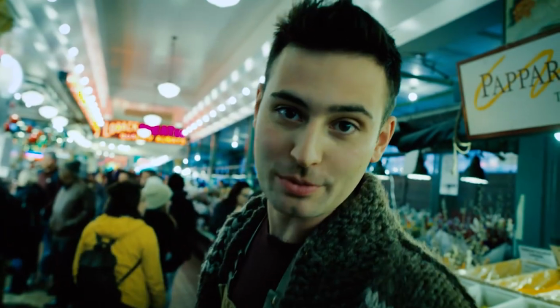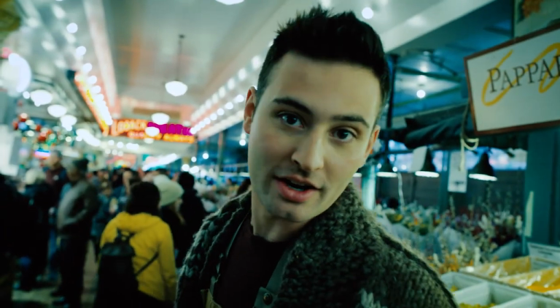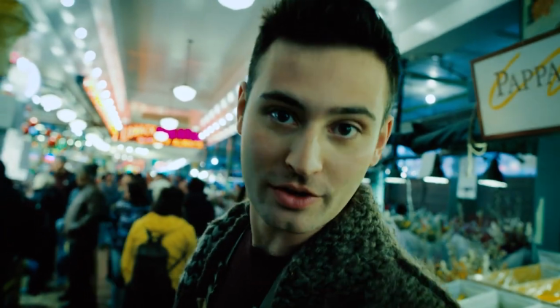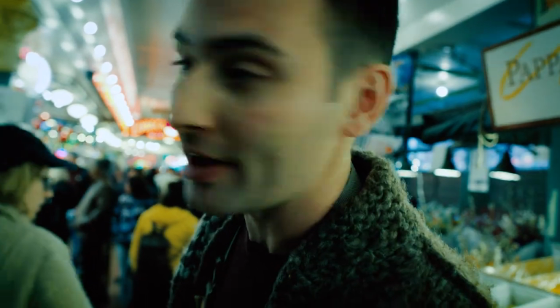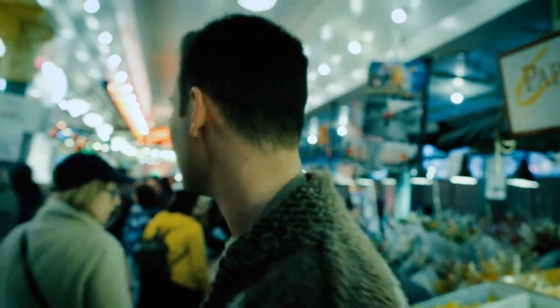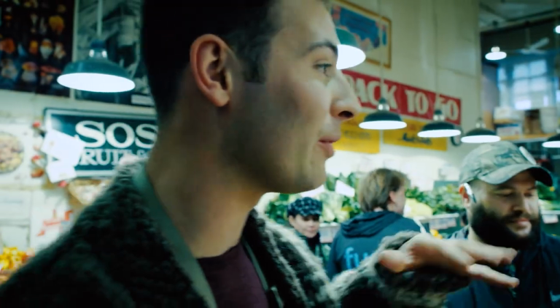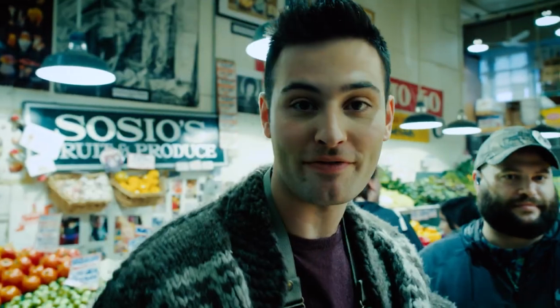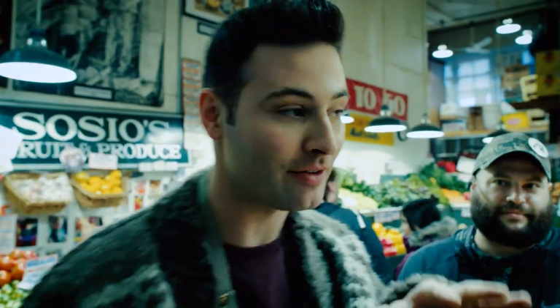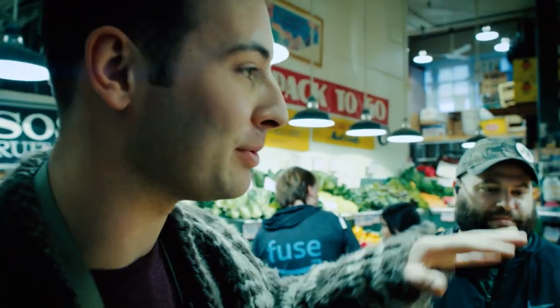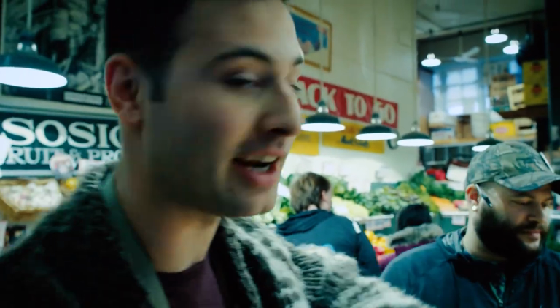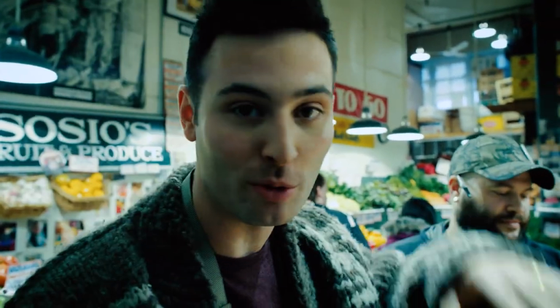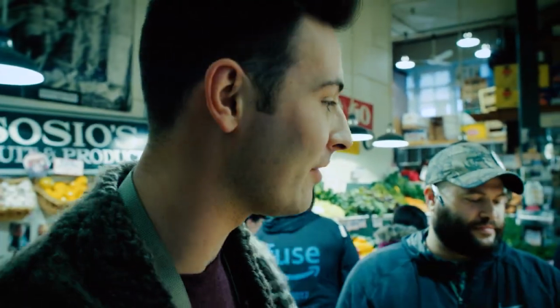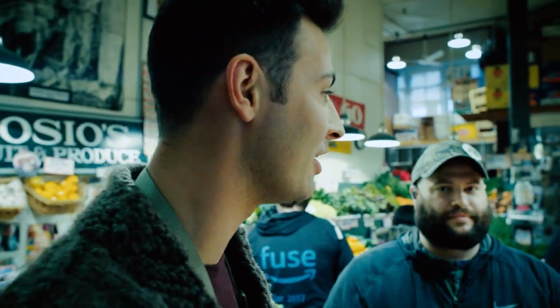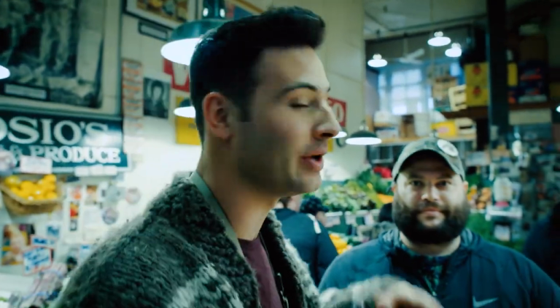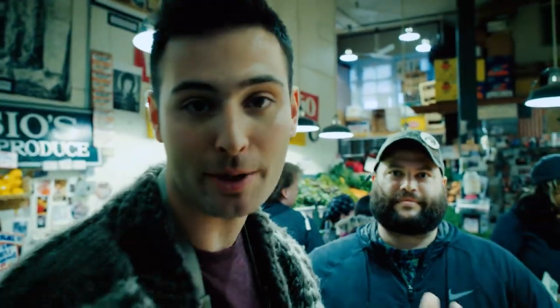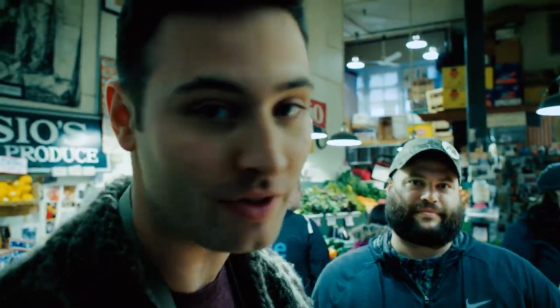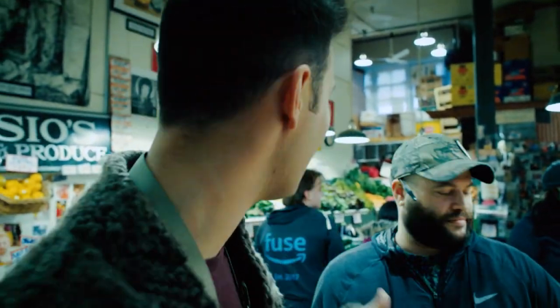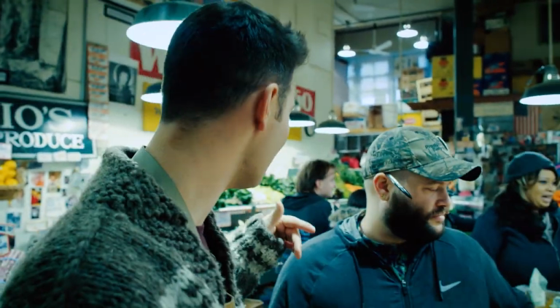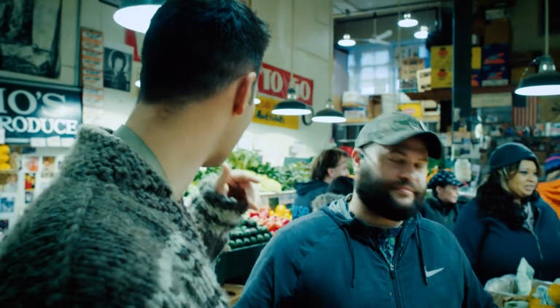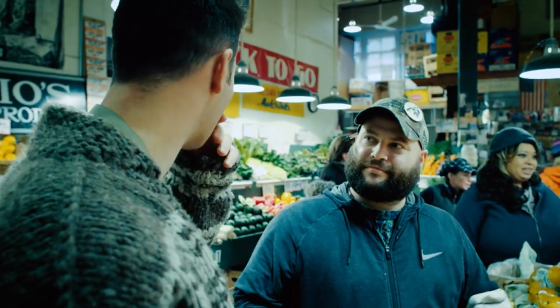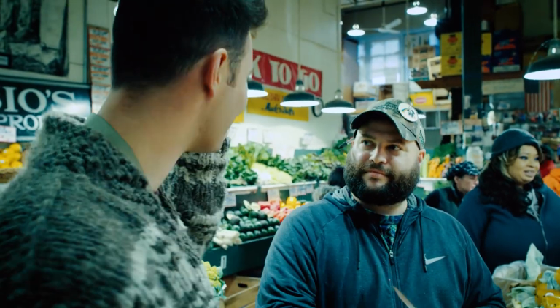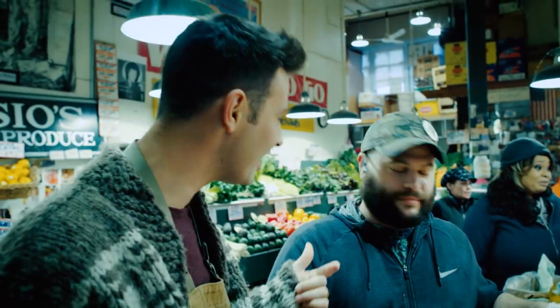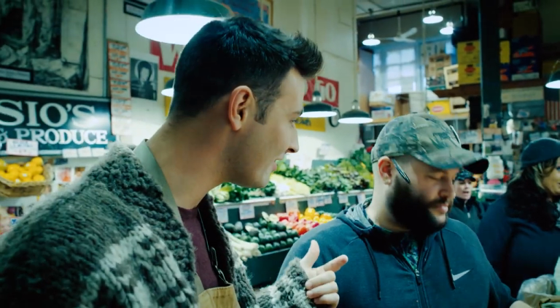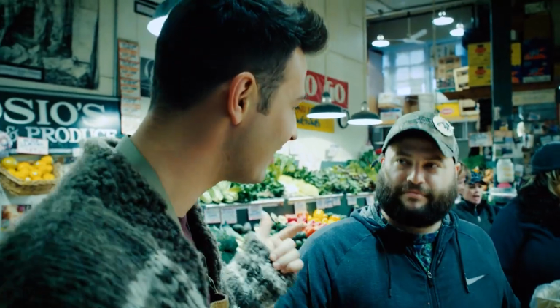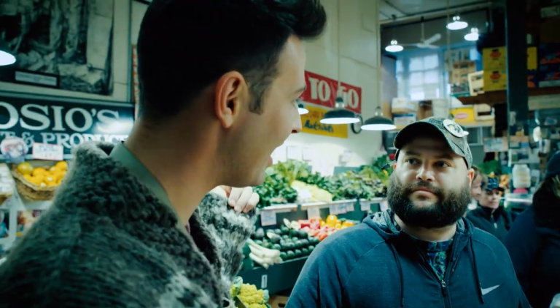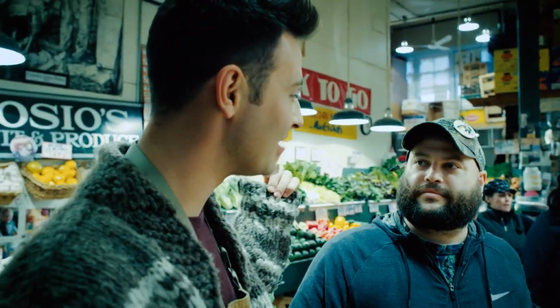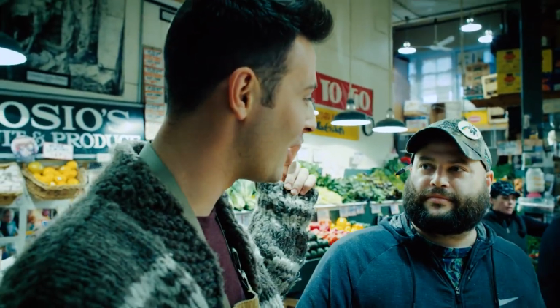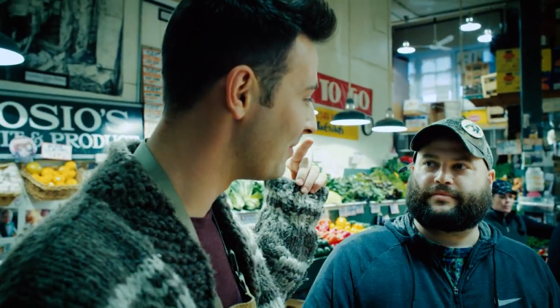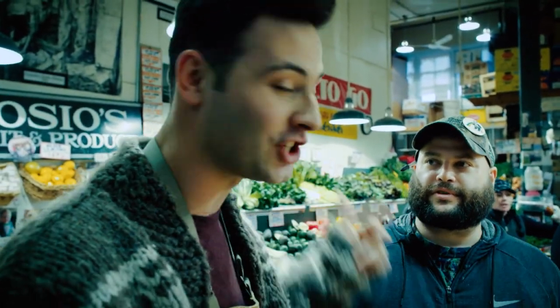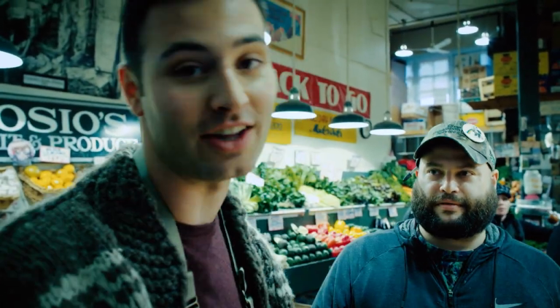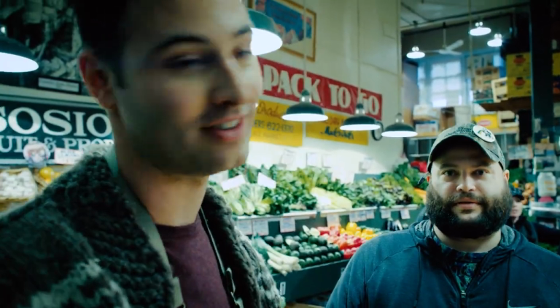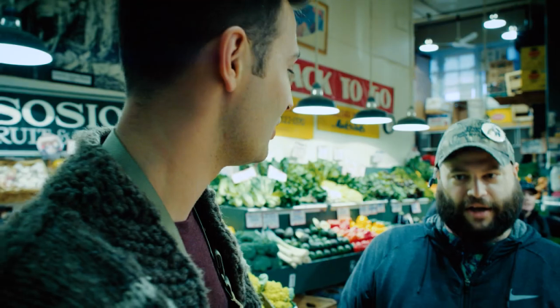Since we're down here, let's go get our vegetables. We're at my favorite vegetable stand in the whole market right here. We need to pick up a few things — we got some green onions and some shallots.